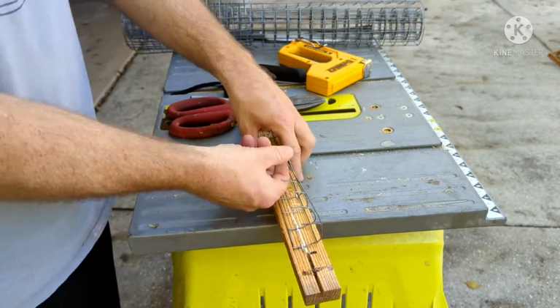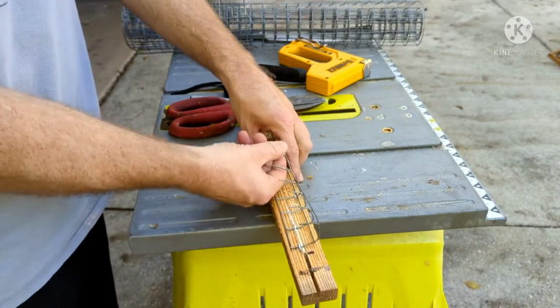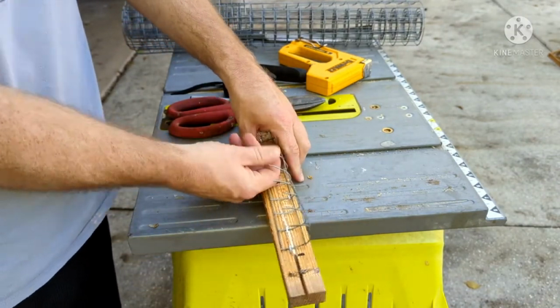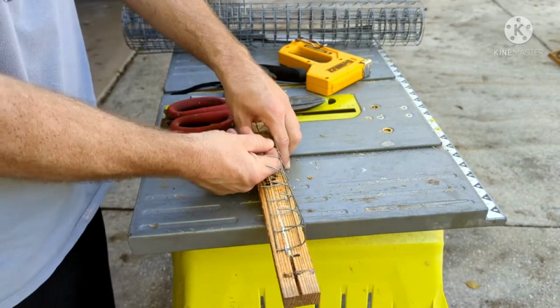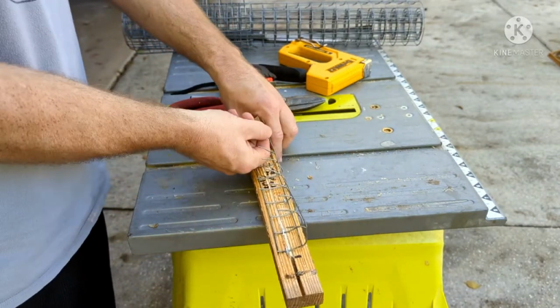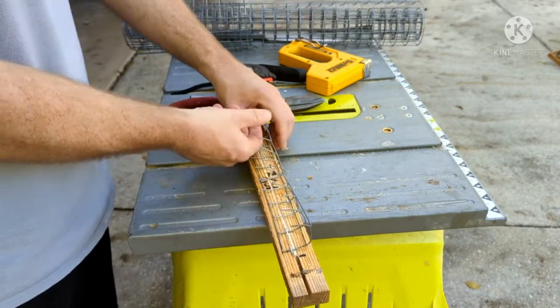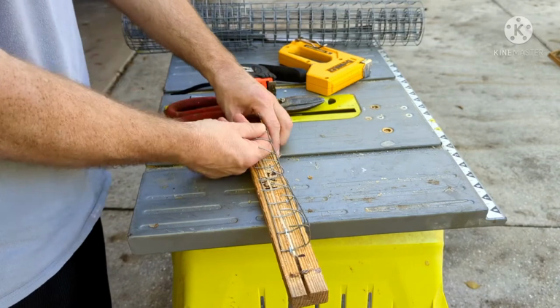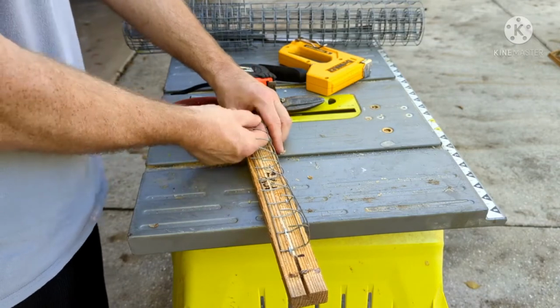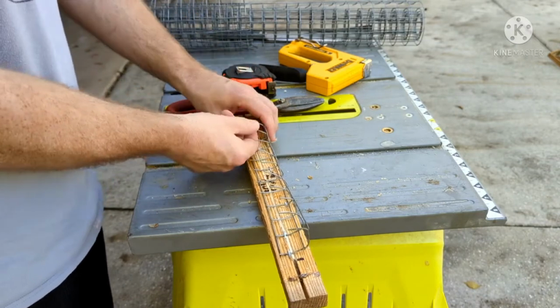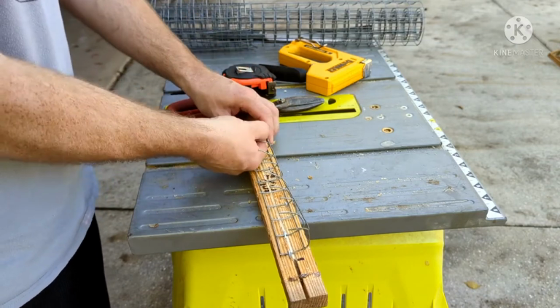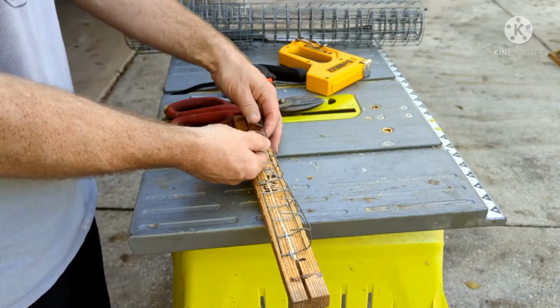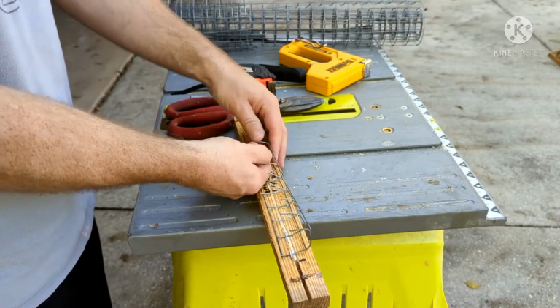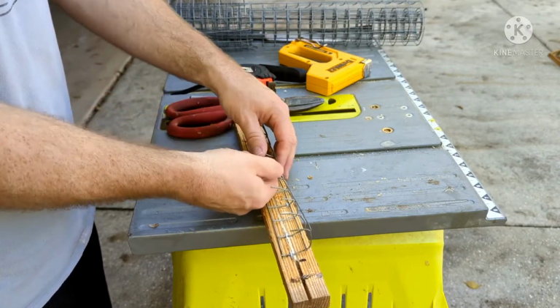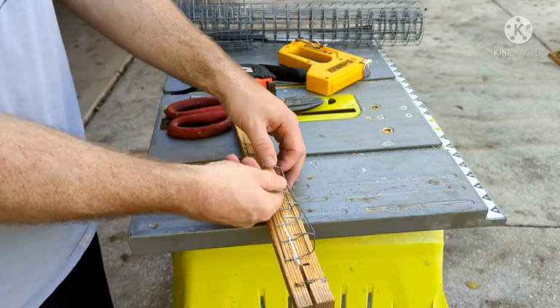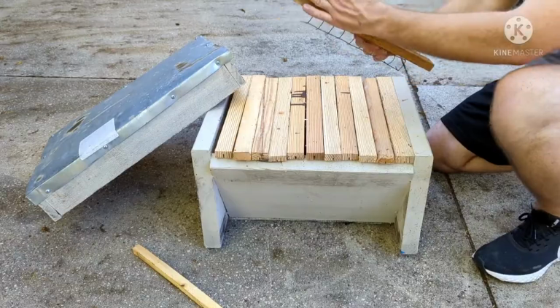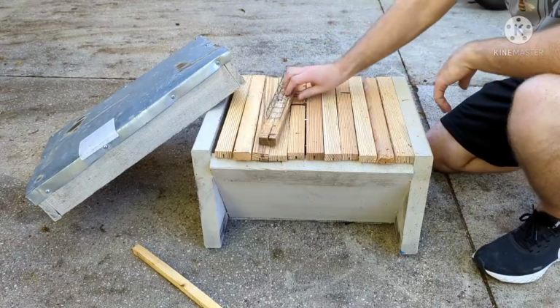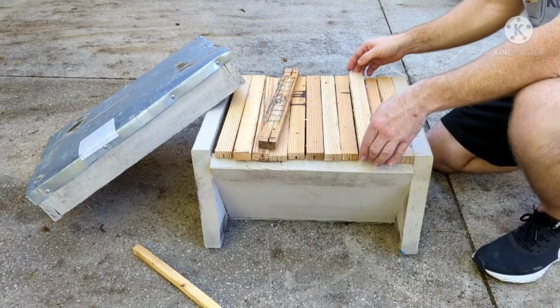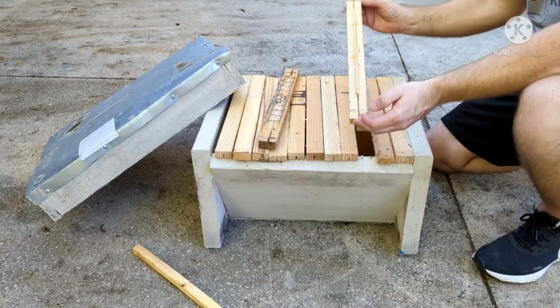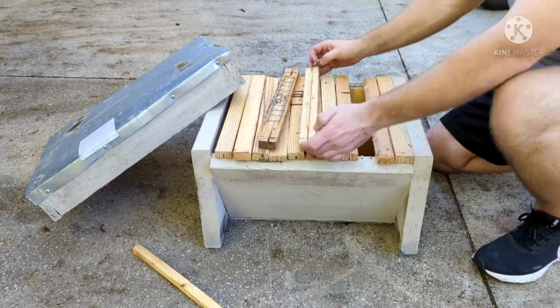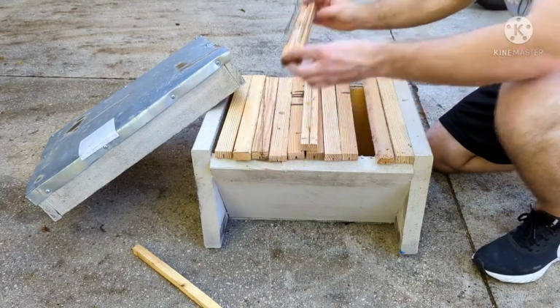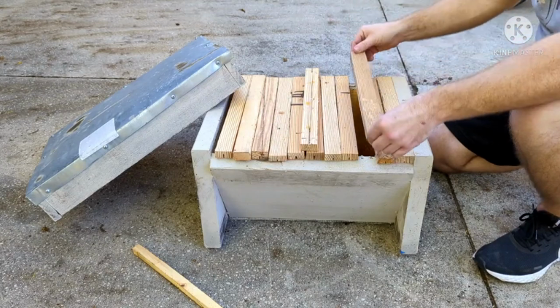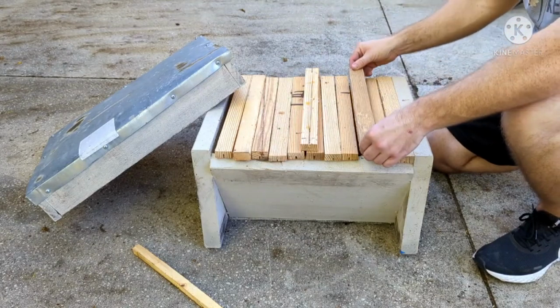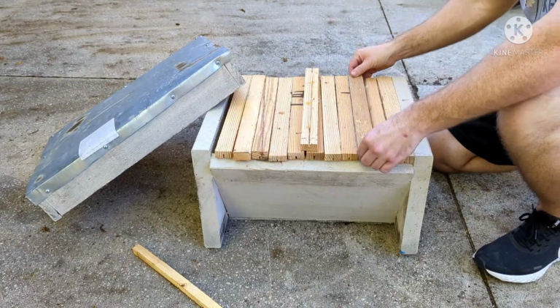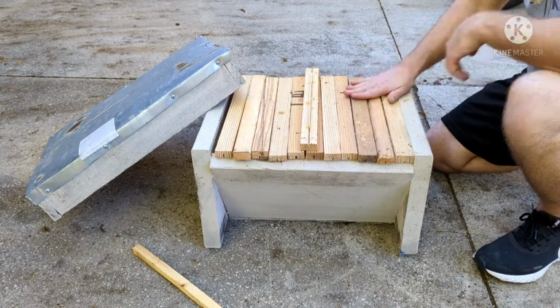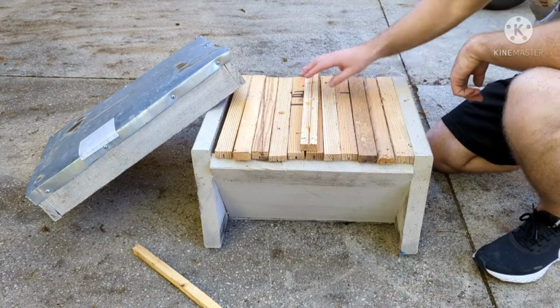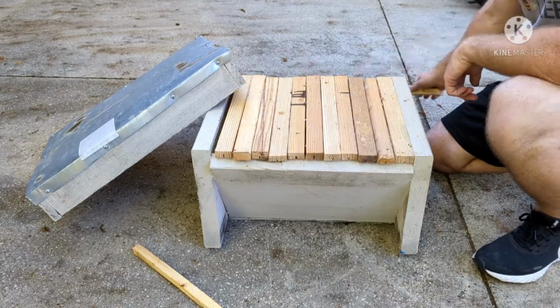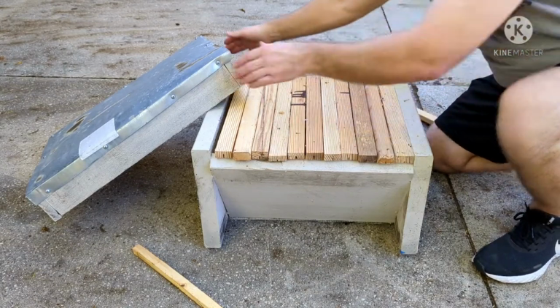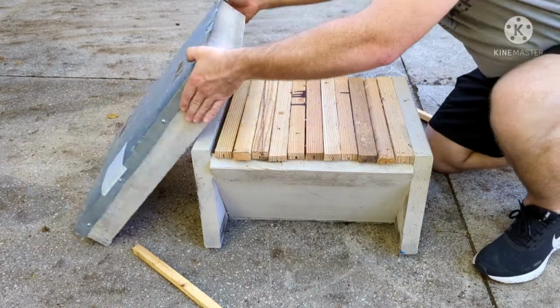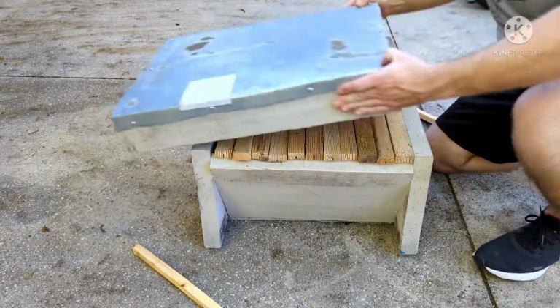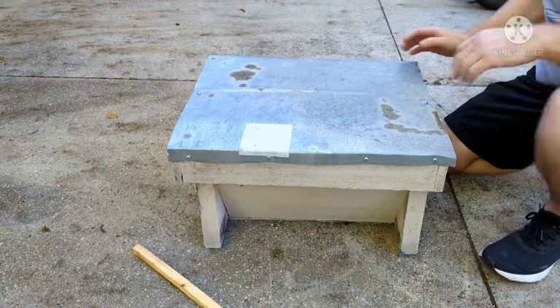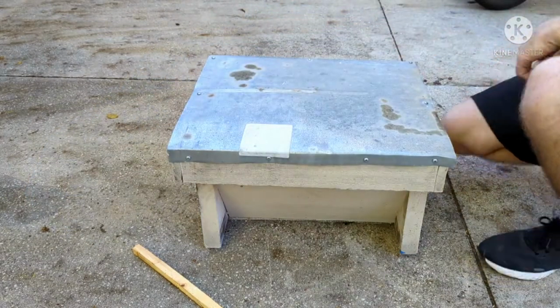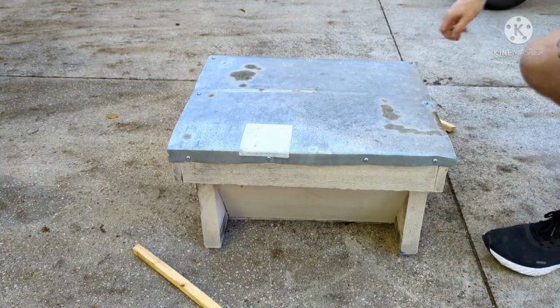Now I'm bending the wire at each joint, so essentially every inch you're bending it to make a seat shape. The bottom part of the seat is what you'll actually stick the comb onto.